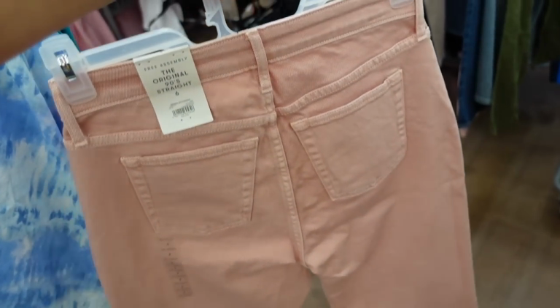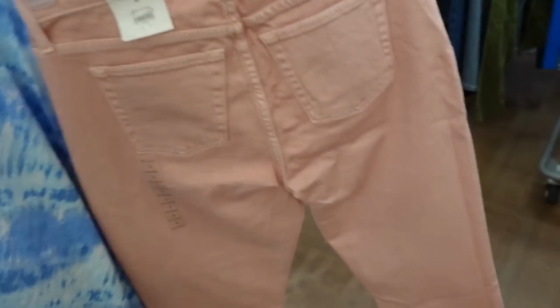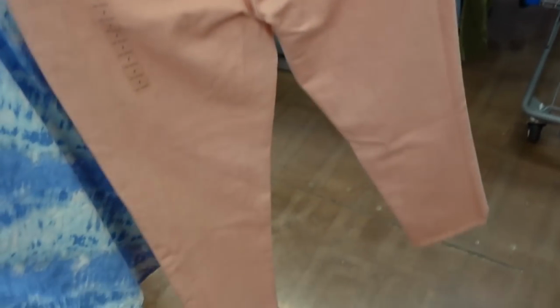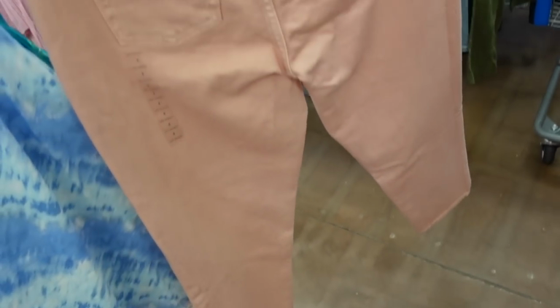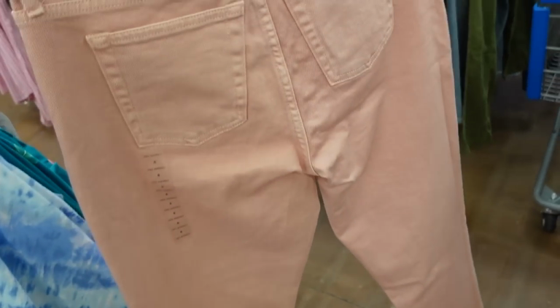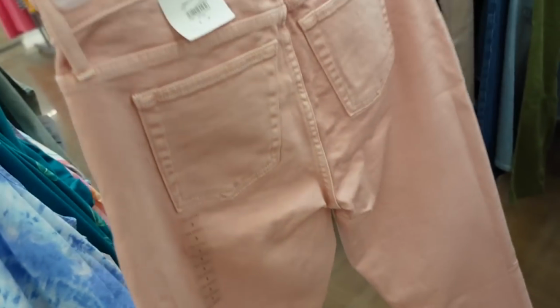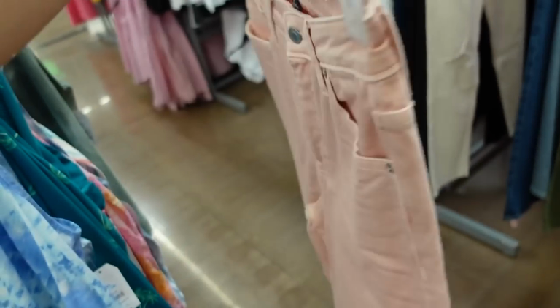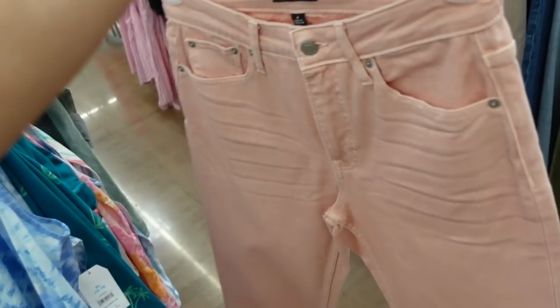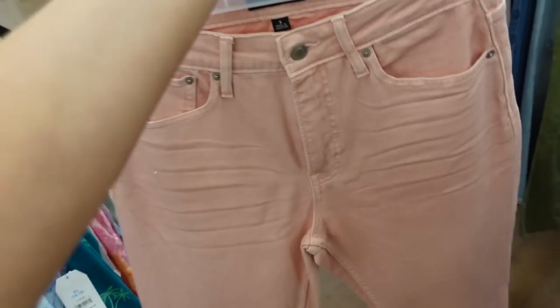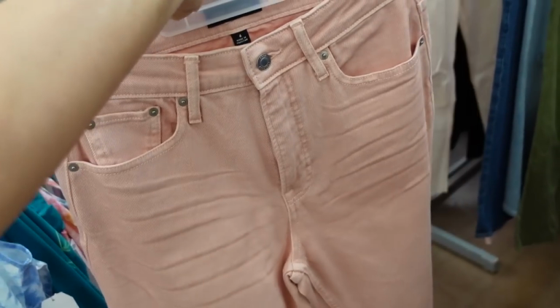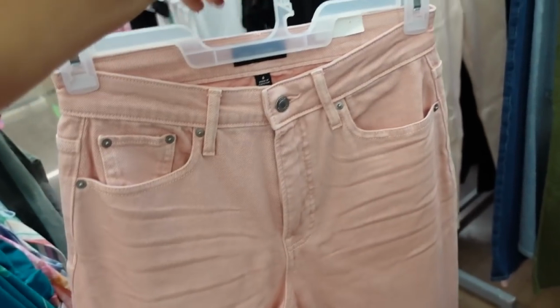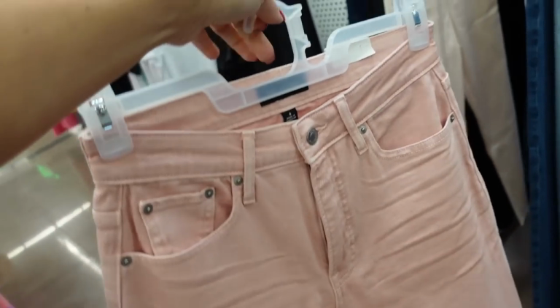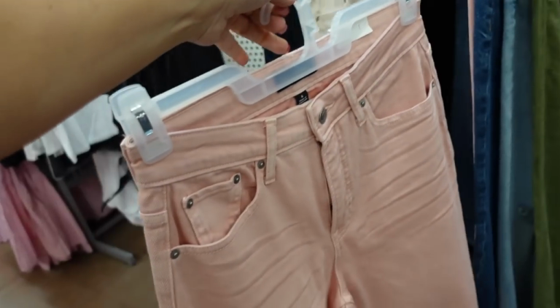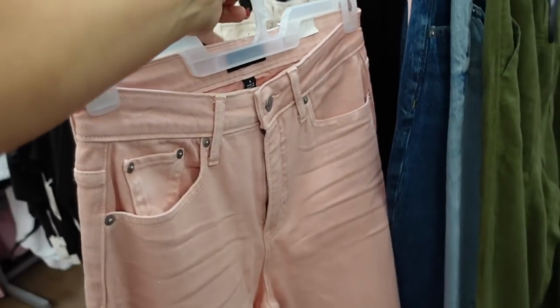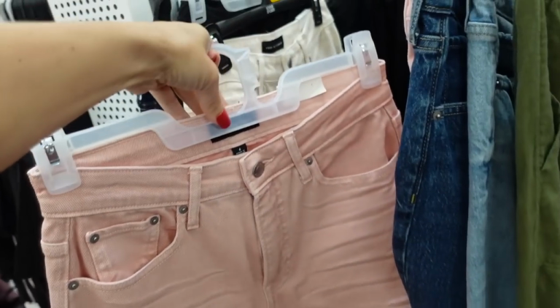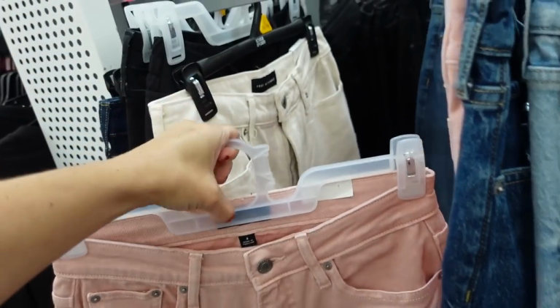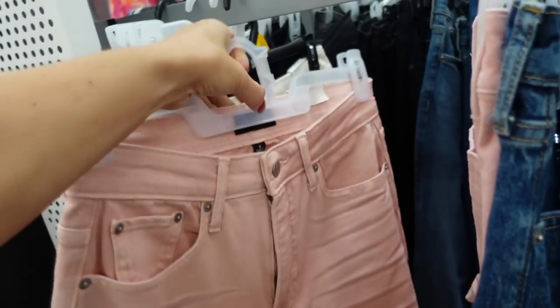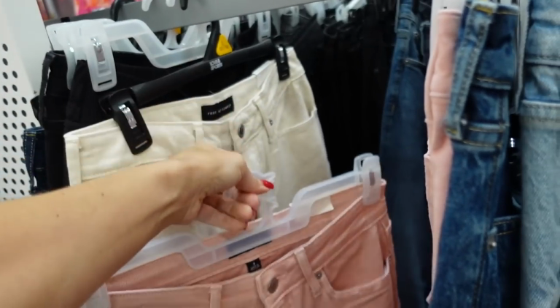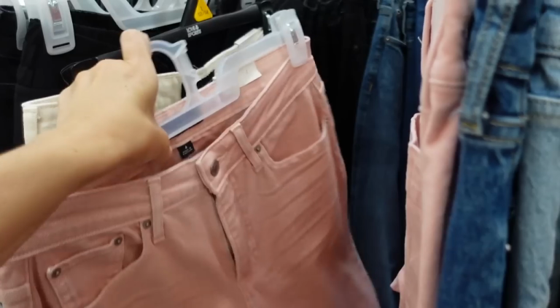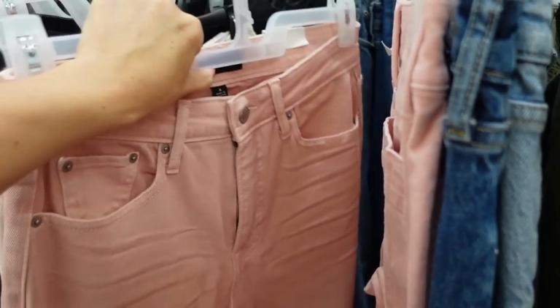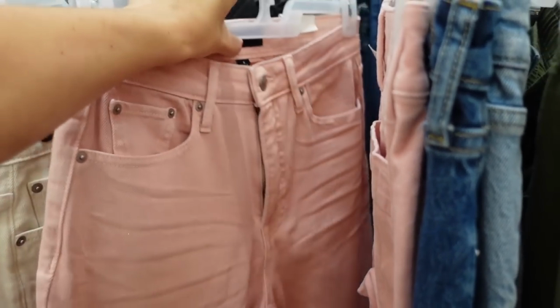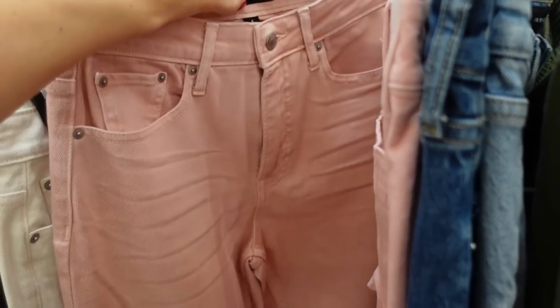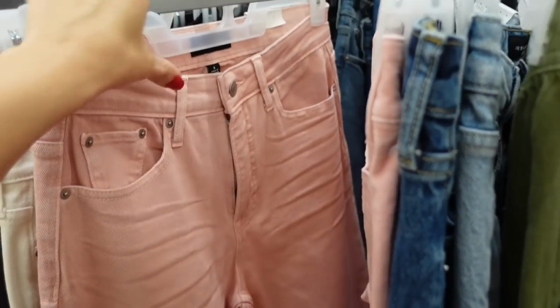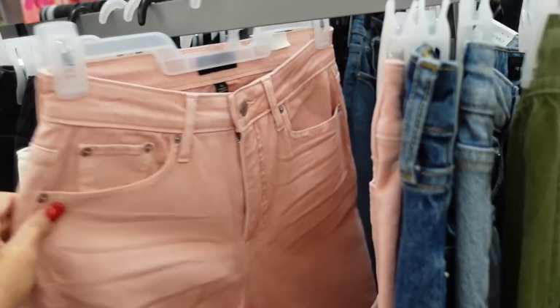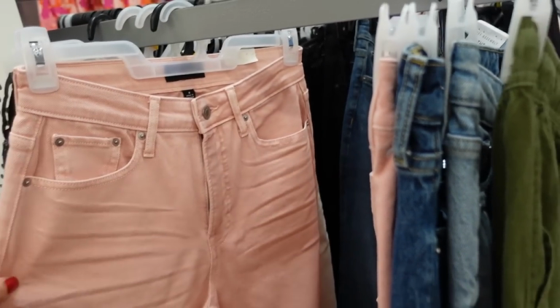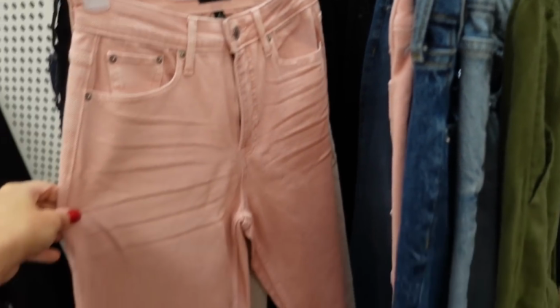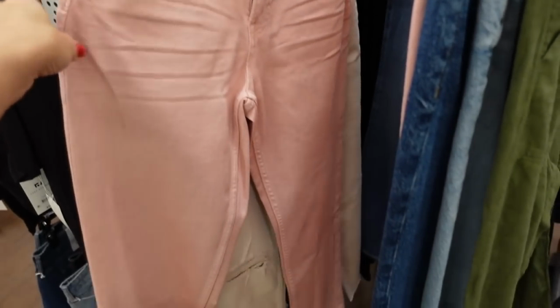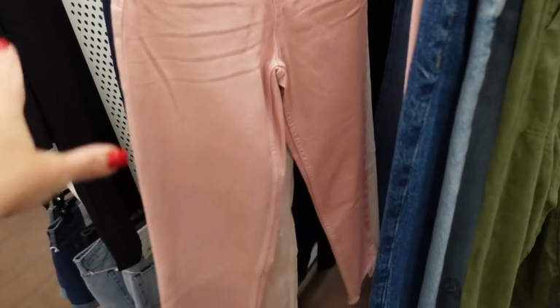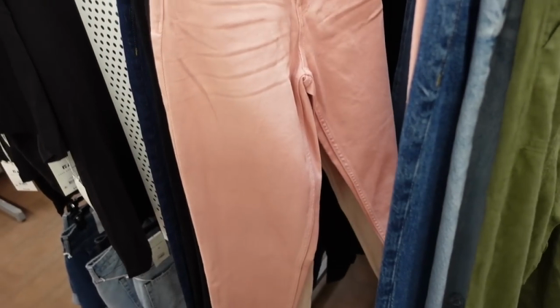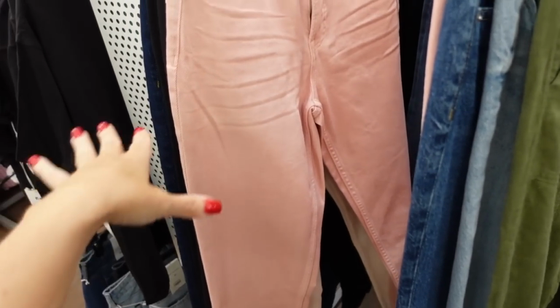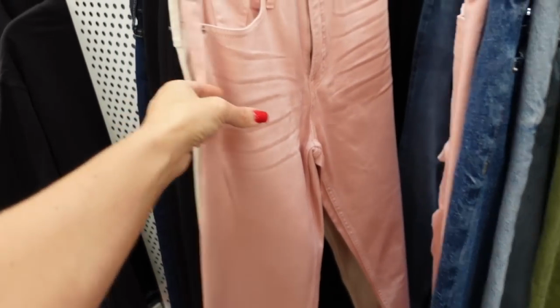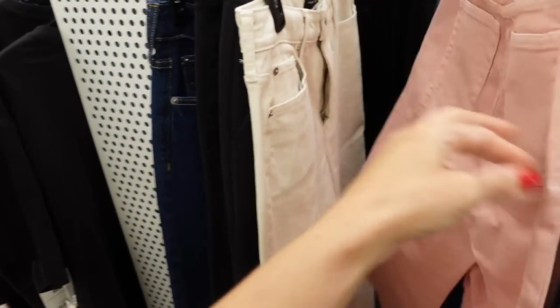I know they have a couple of different washes and this color is fully stocked. I love them so much — I have them in a few different washes now. They have such a nice fit and they just remind me so much of Abercrombie denim.